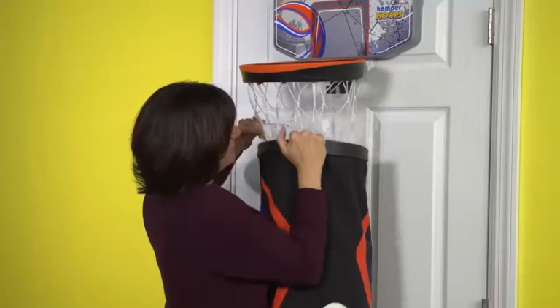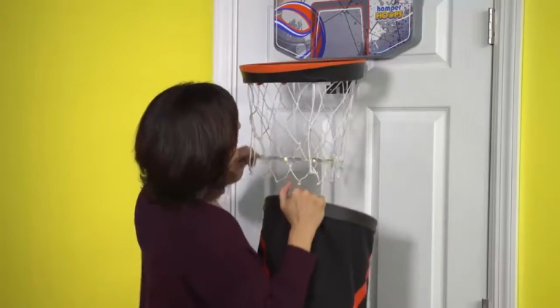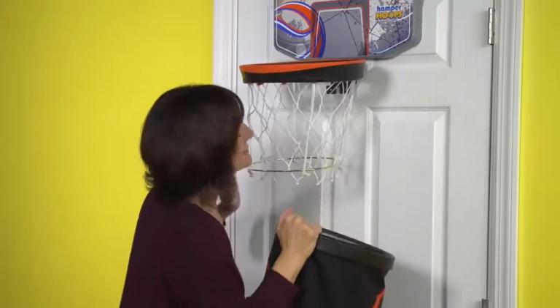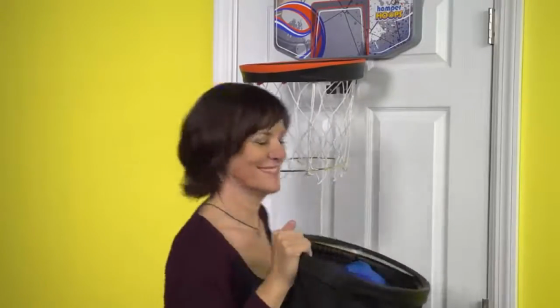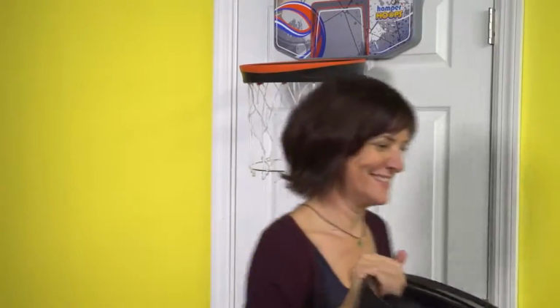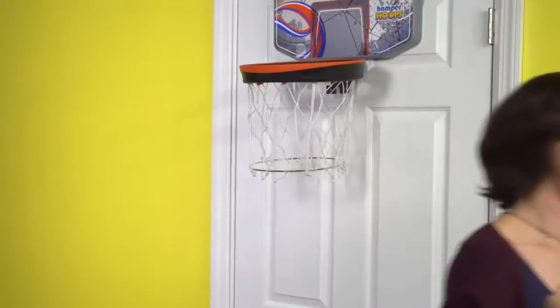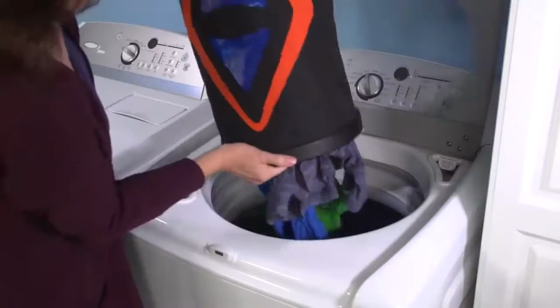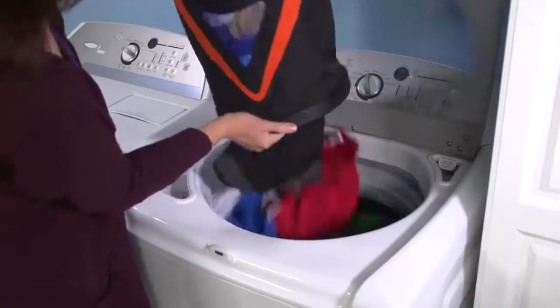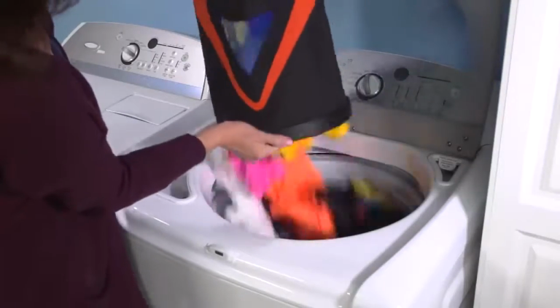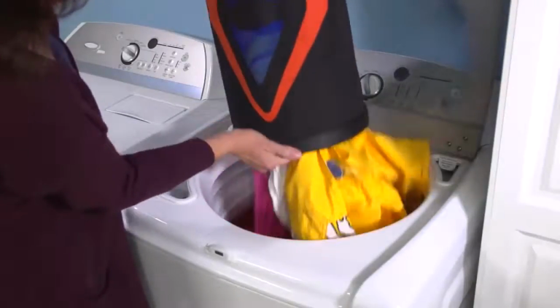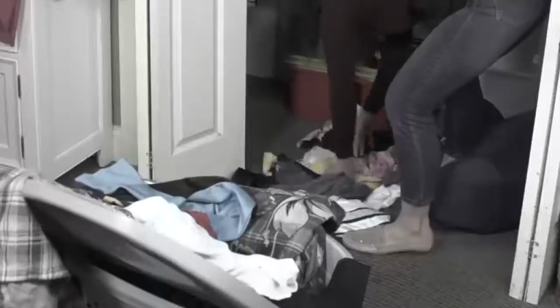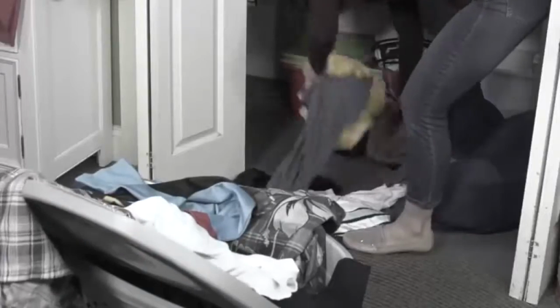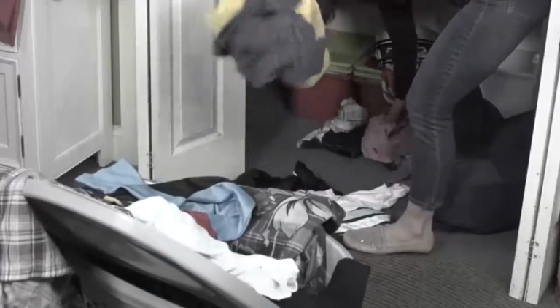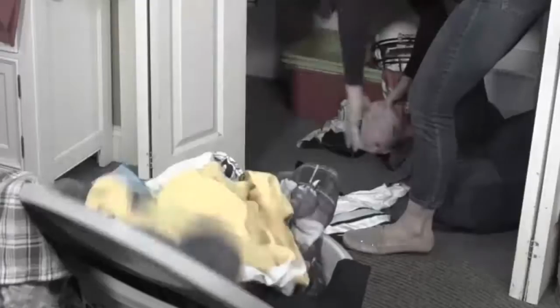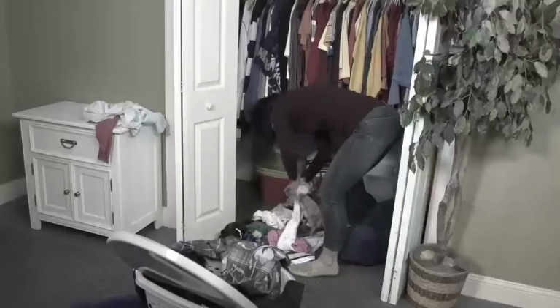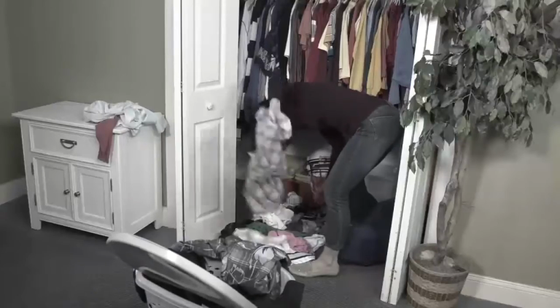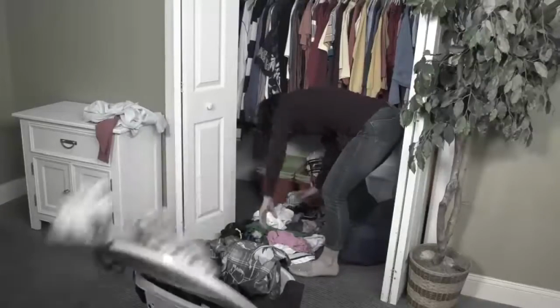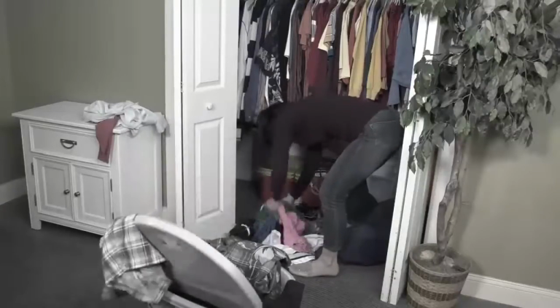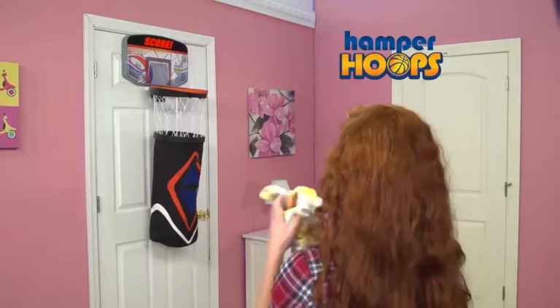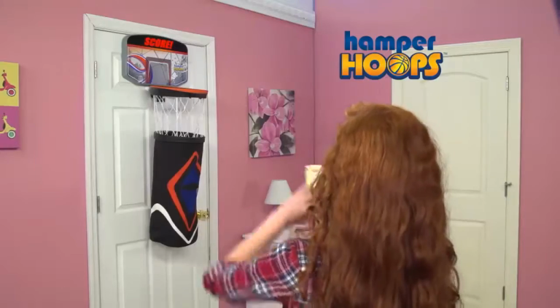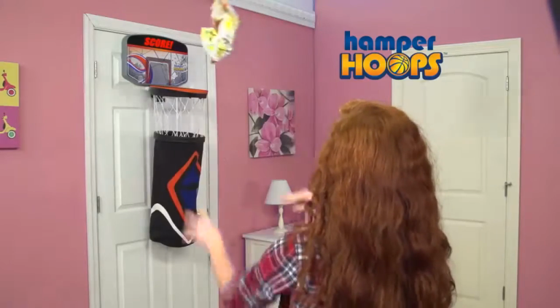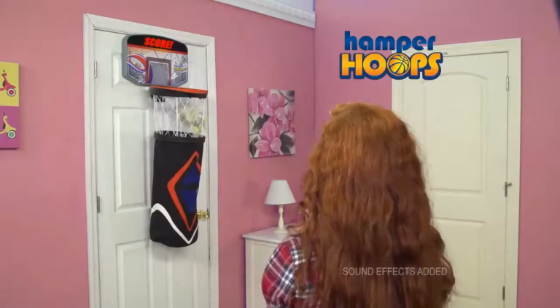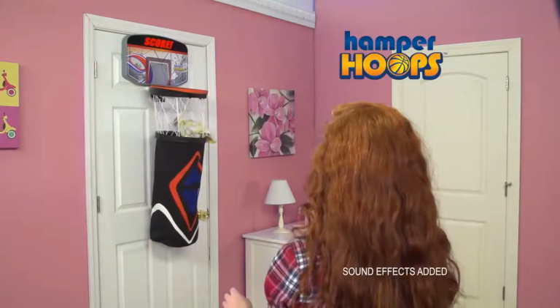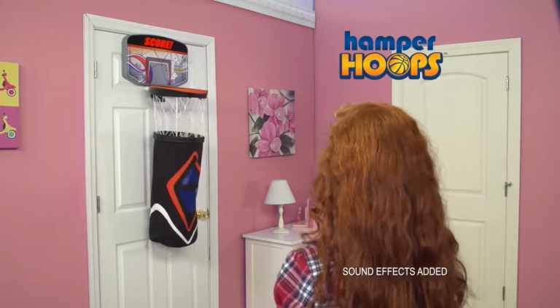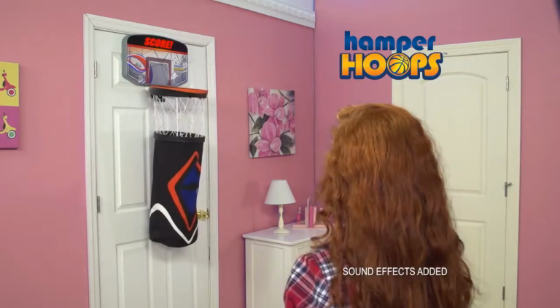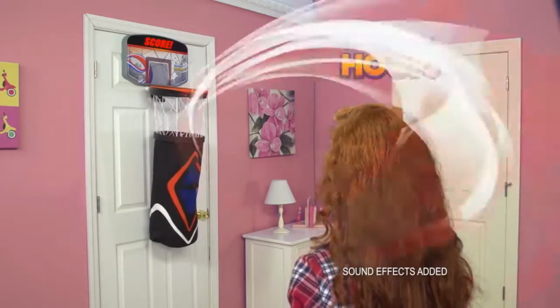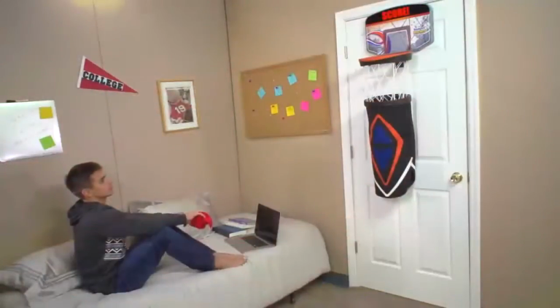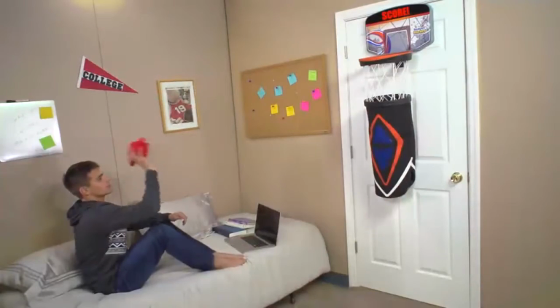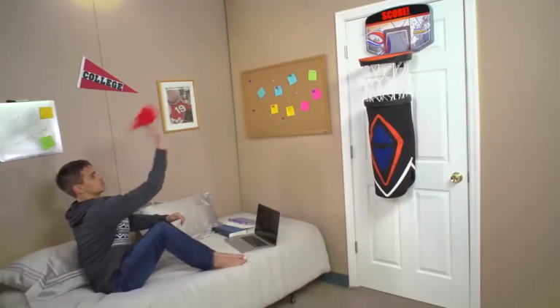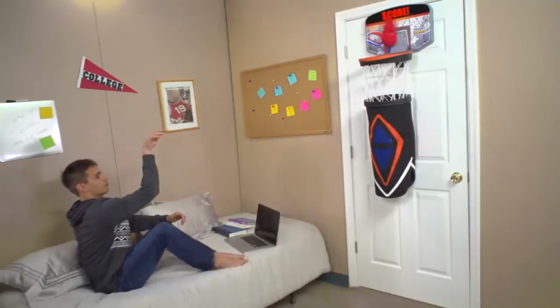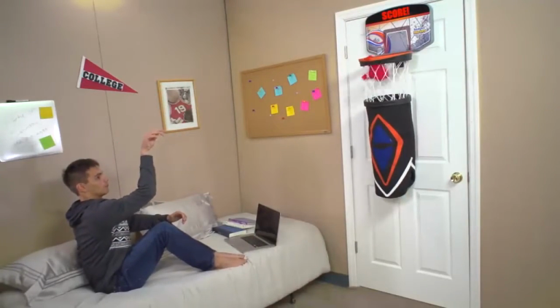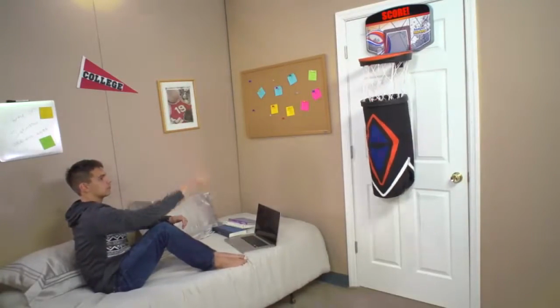When the hamper's full, remove it from the net straight to the laundry room! No more bulky hampers, no more closet diving! Hamper Hoops is off the floor and out of the way!